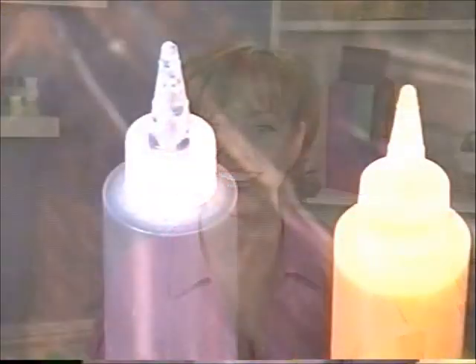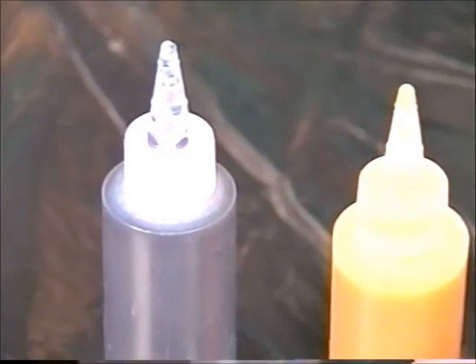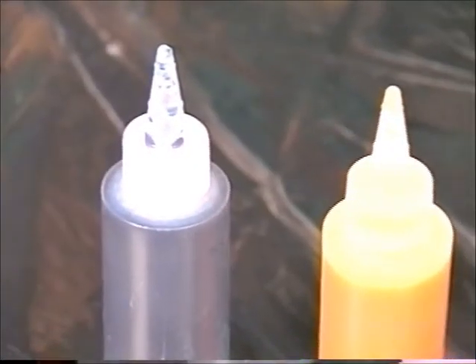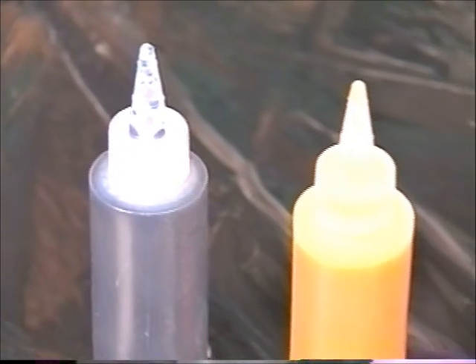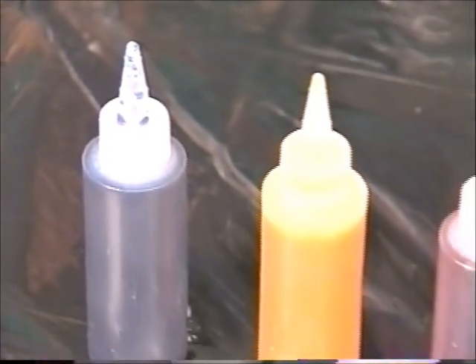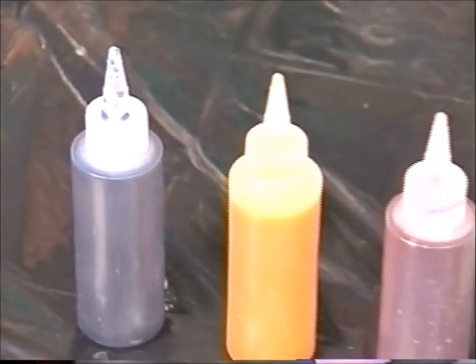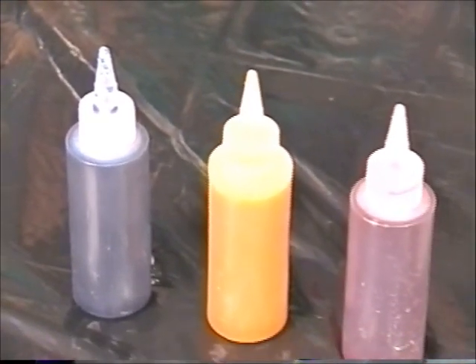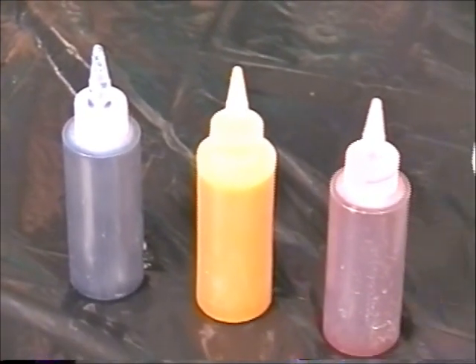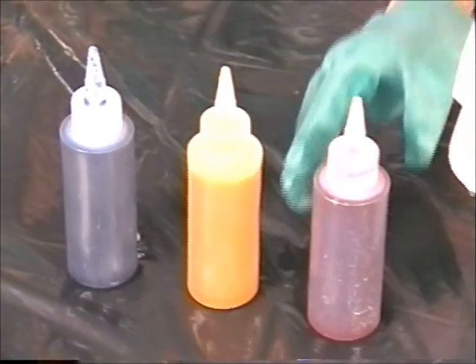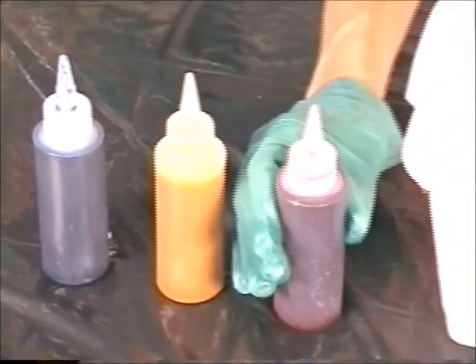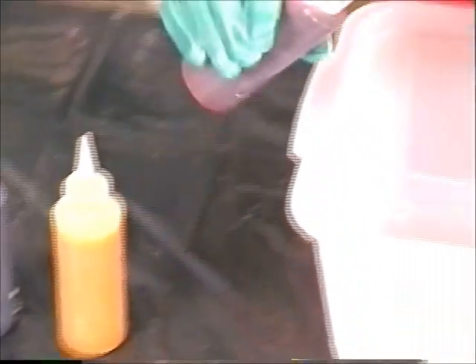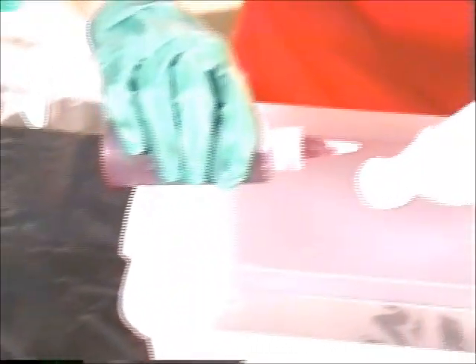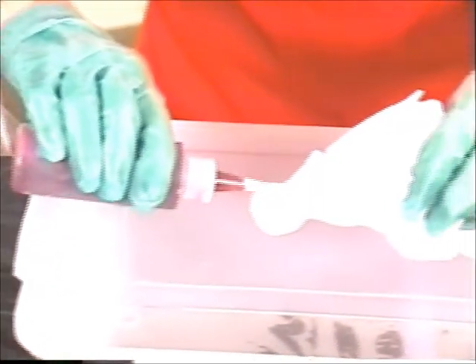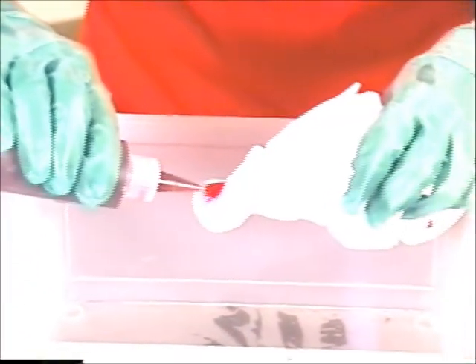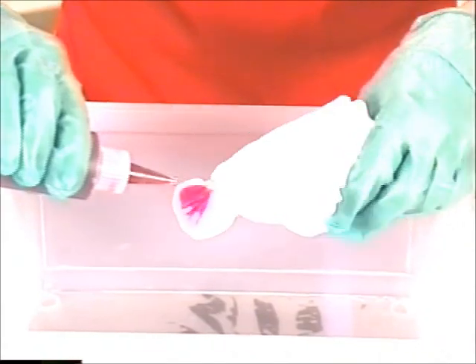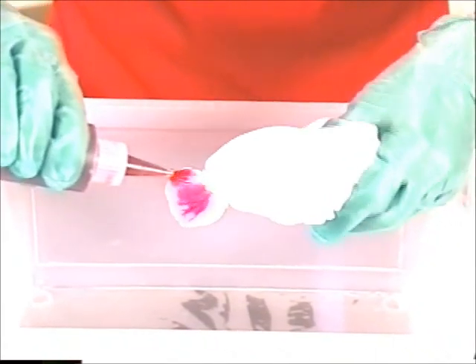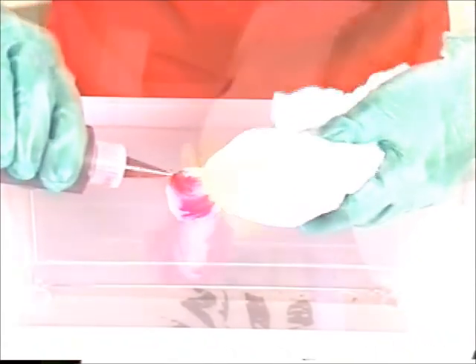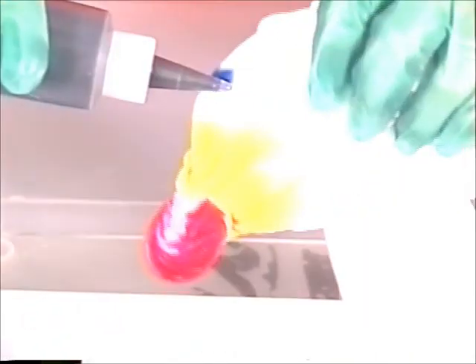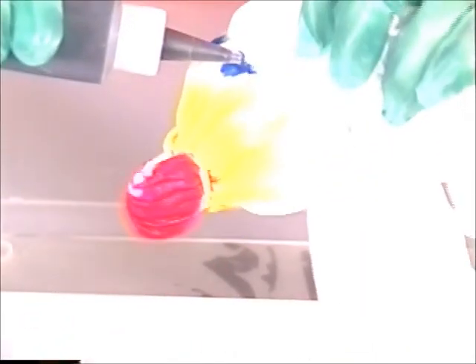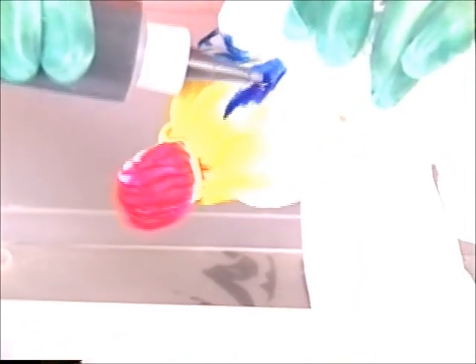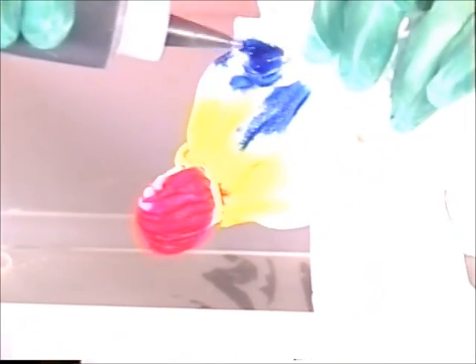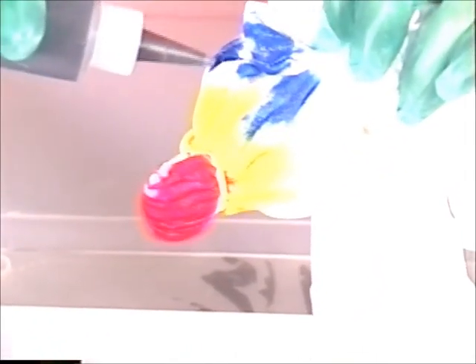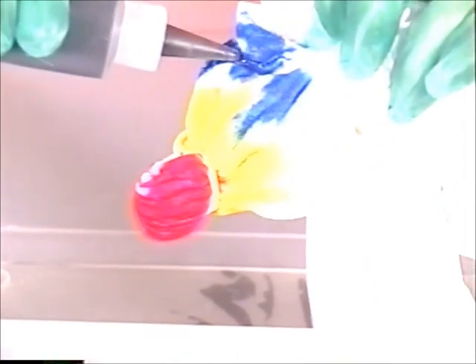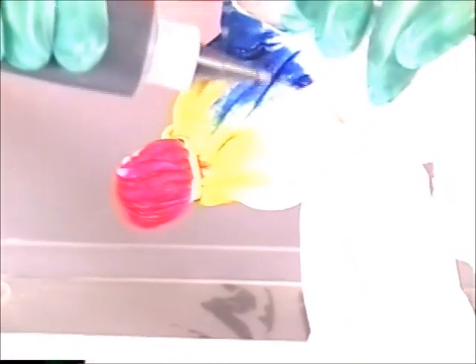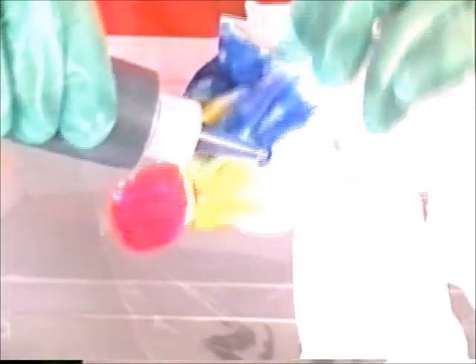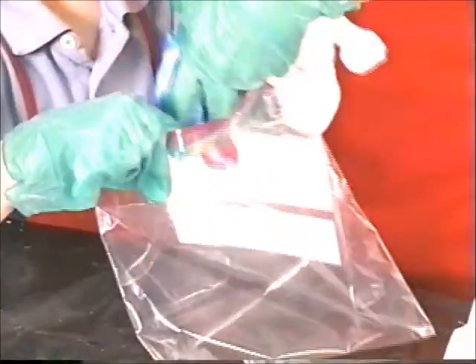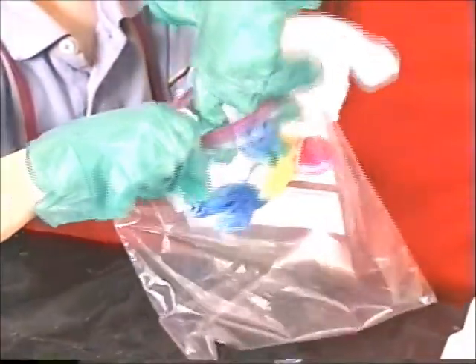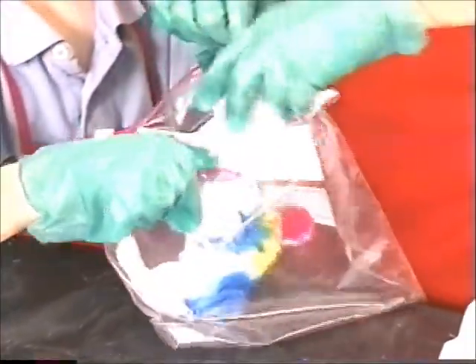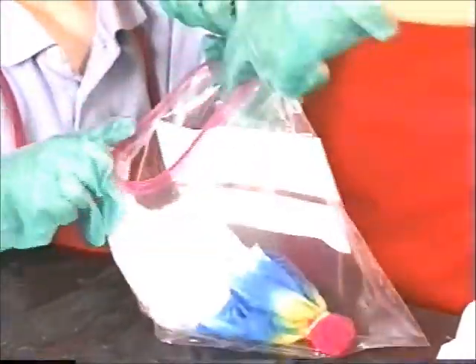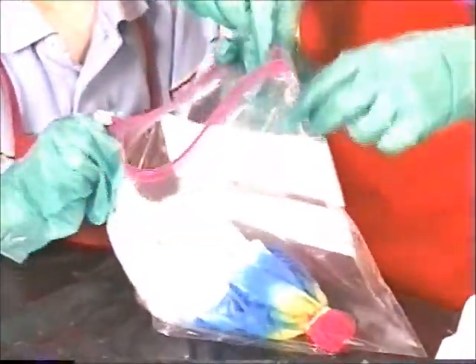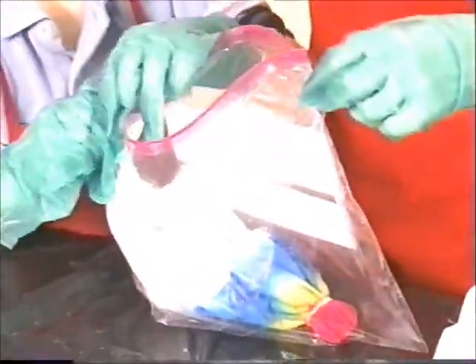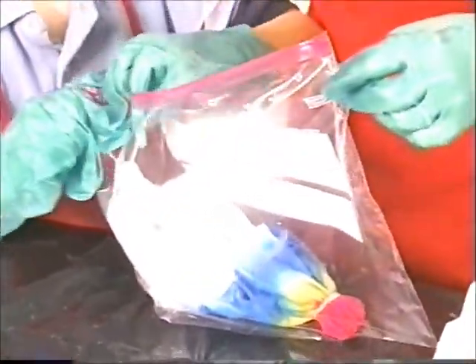Fill the bottles with the individually prepared dye baths, following manufacturer's directions, and squeeze drops onto your shirt. Be sure to squeeze one color on and around each of the tied sections.